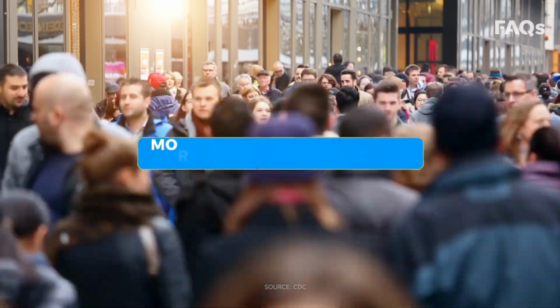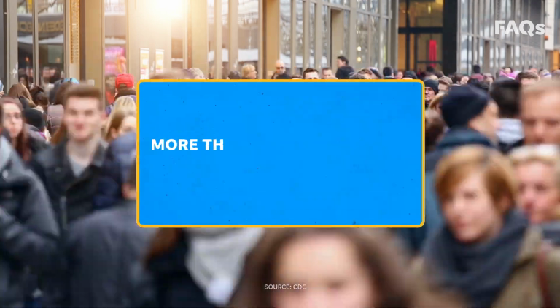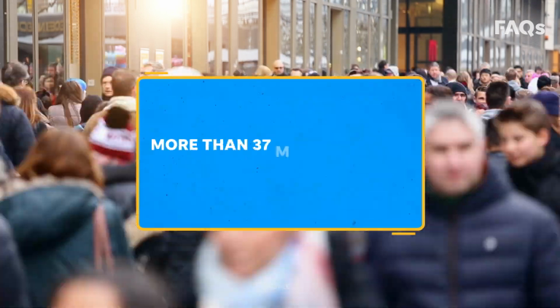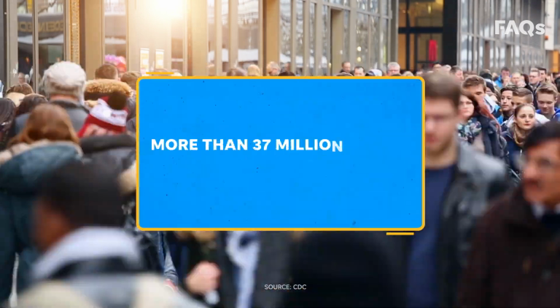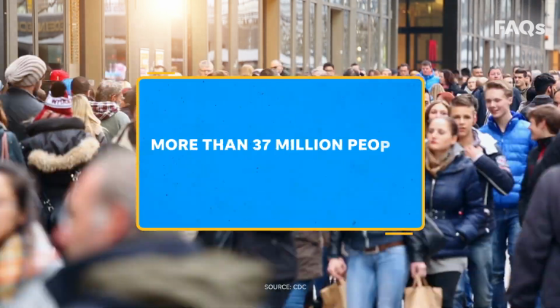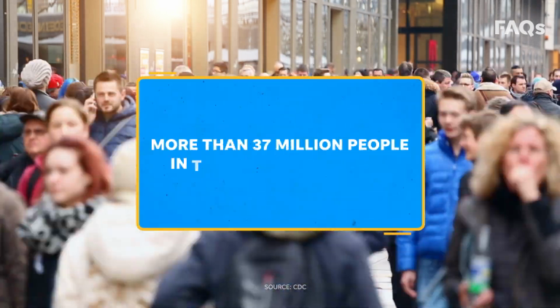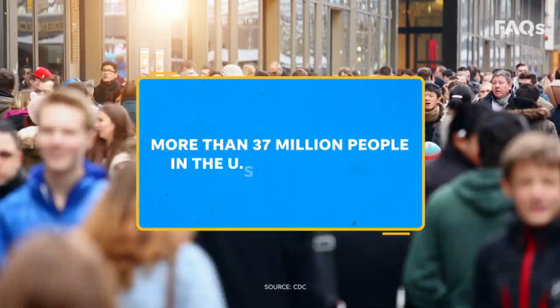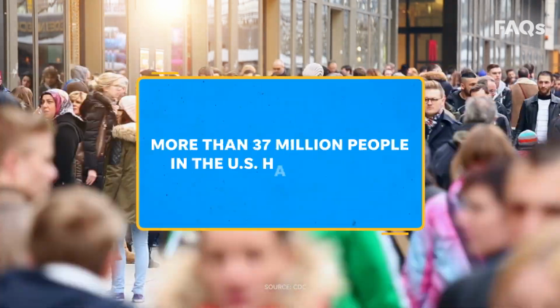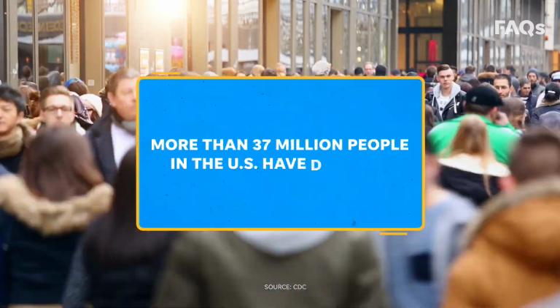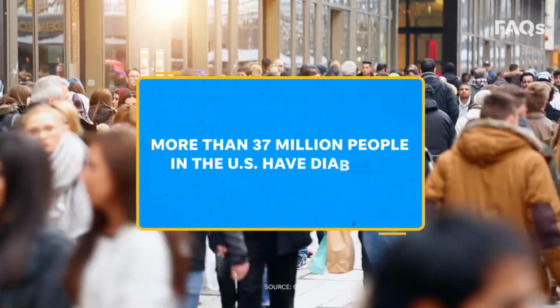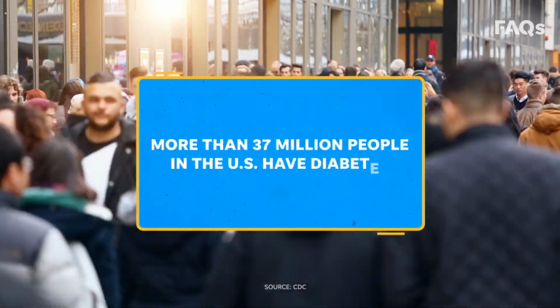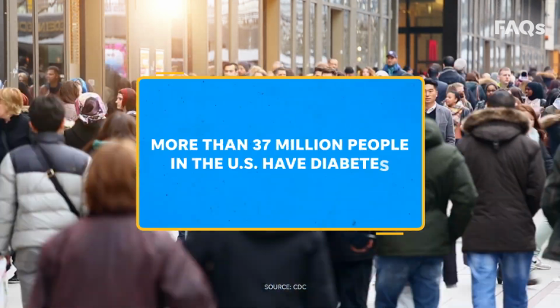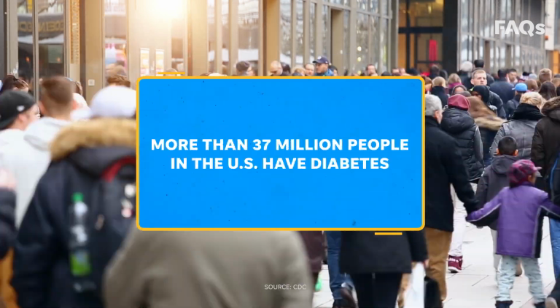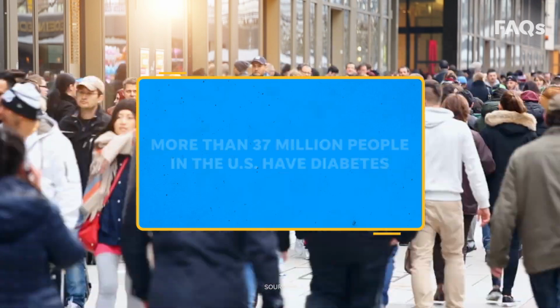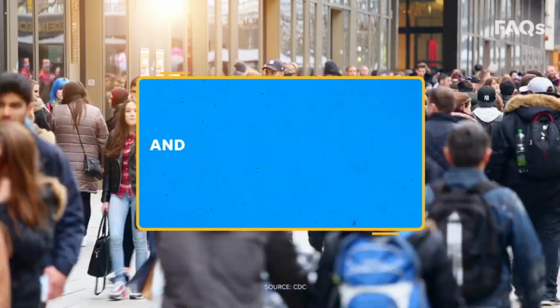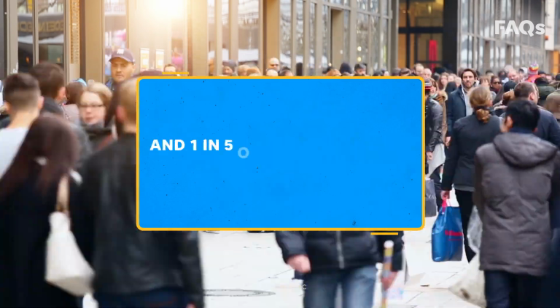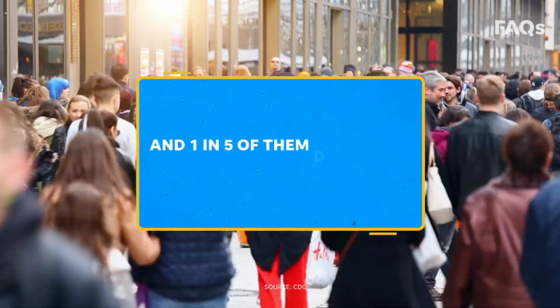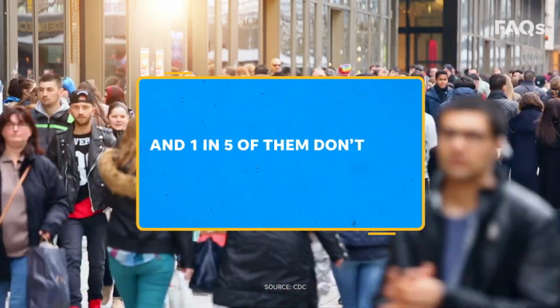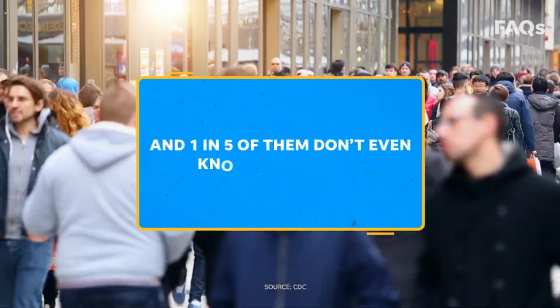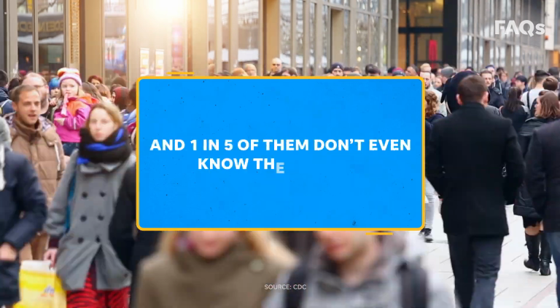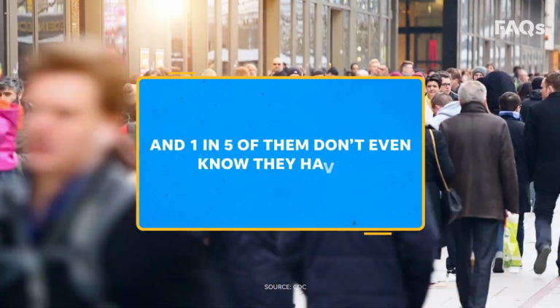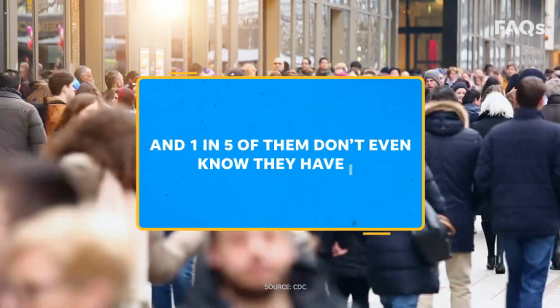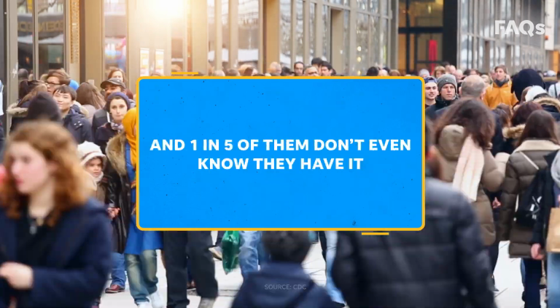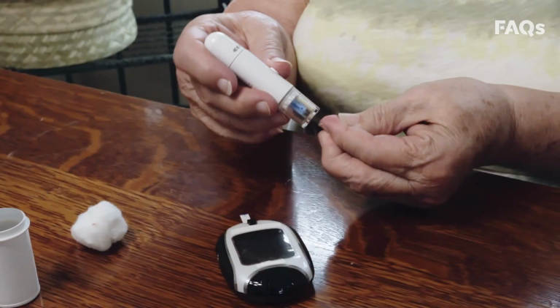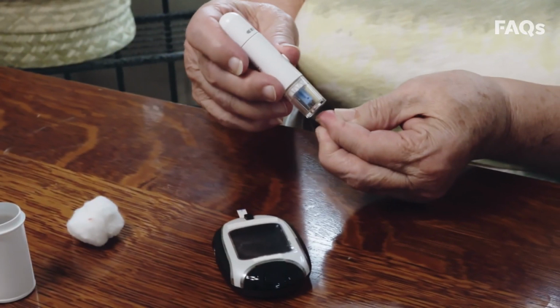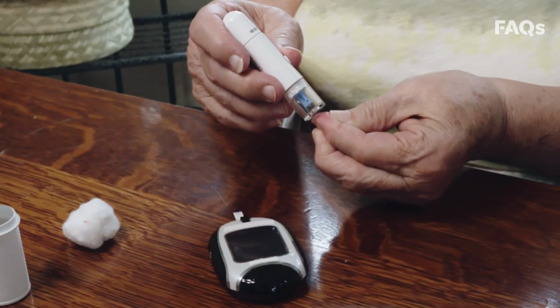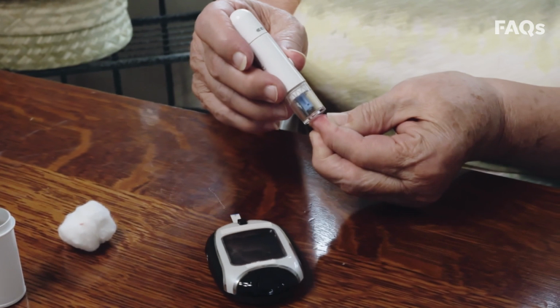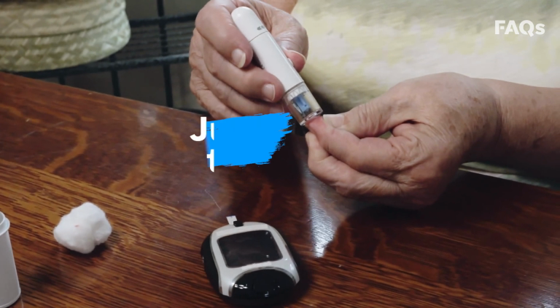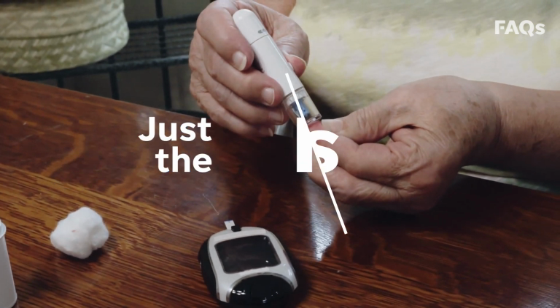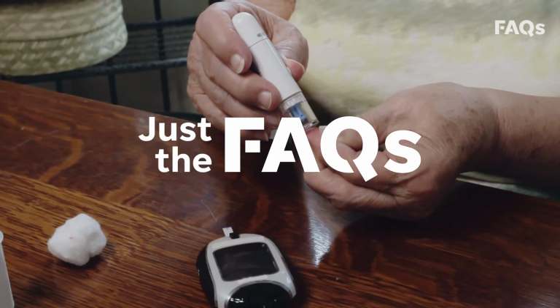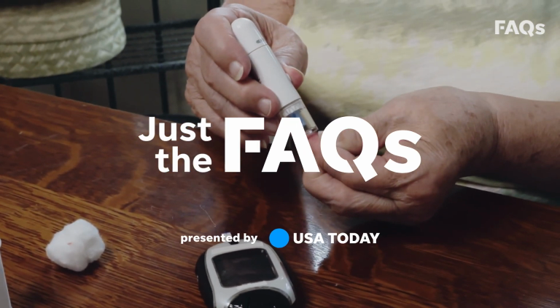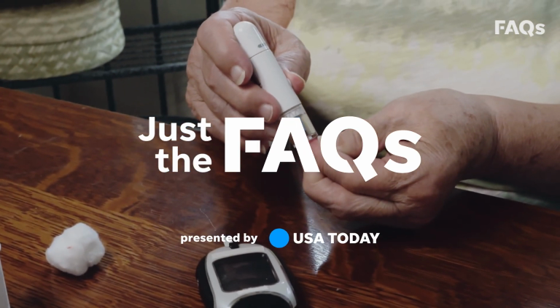More than 37 million people in the U.S. have diabetes, and one in five of them don't even know they have it. Here's how diabetes works and why it's on the rise.